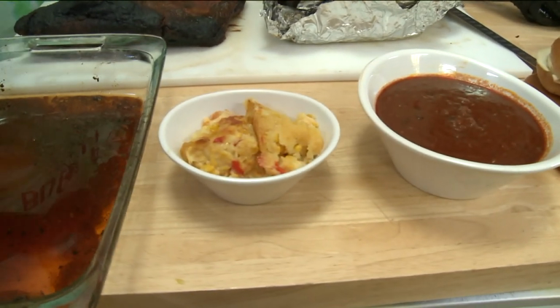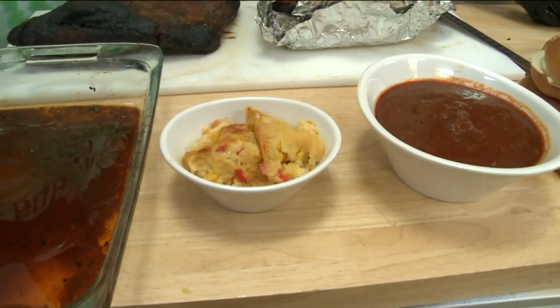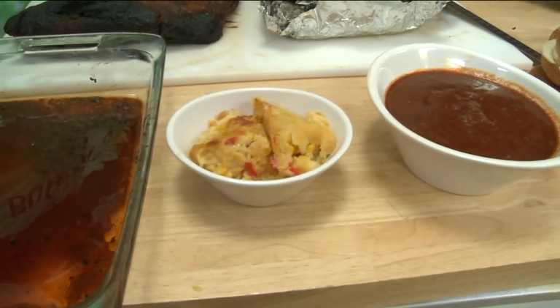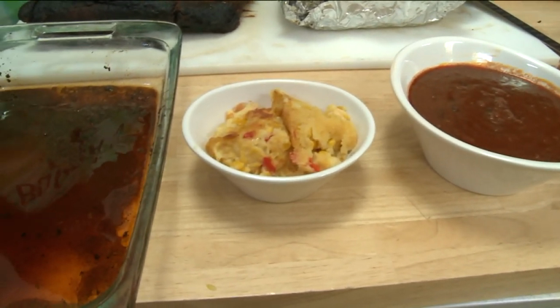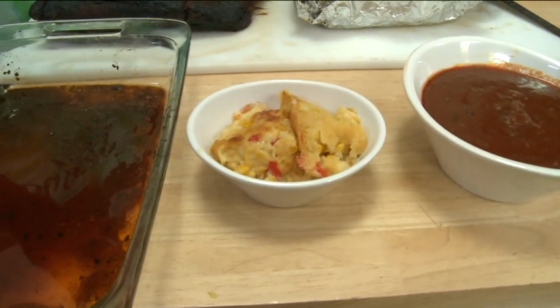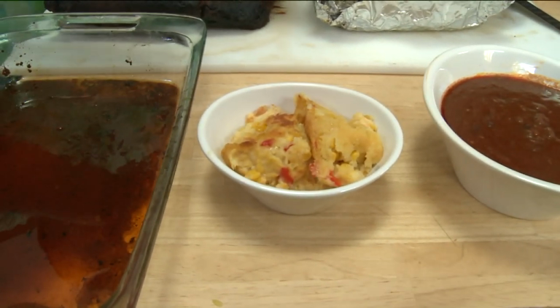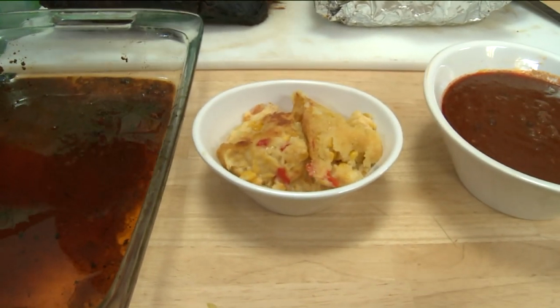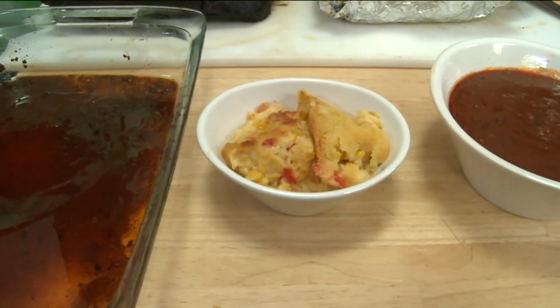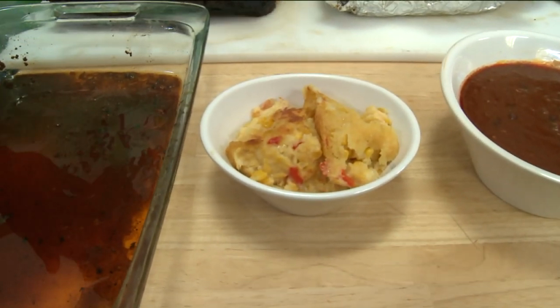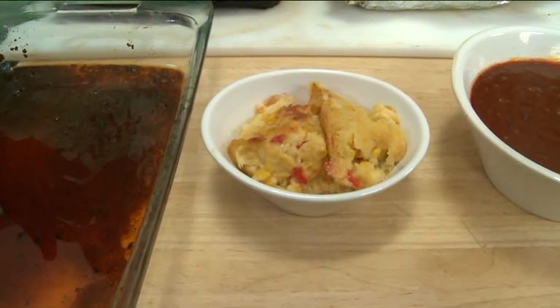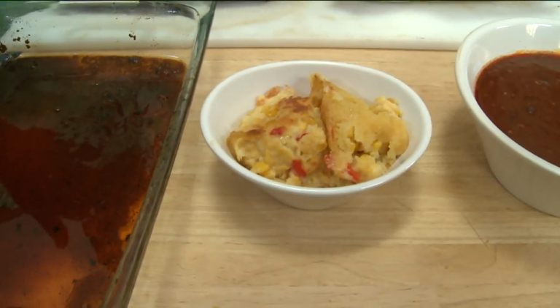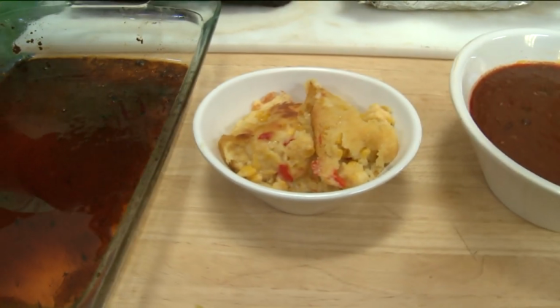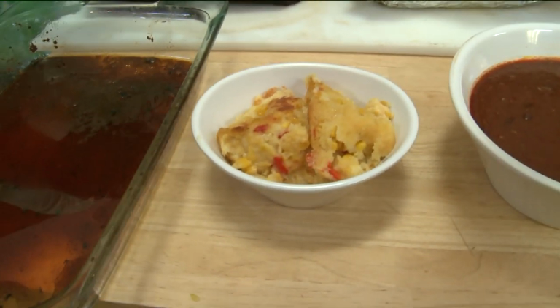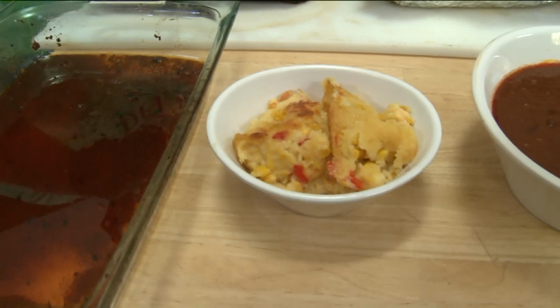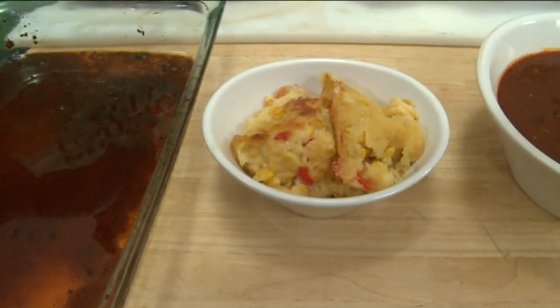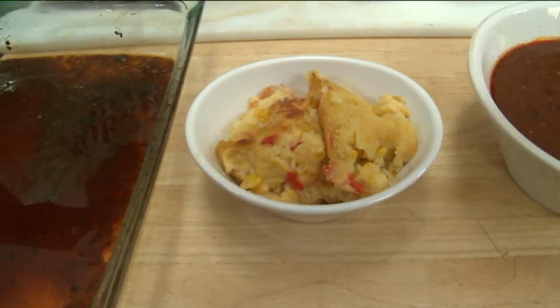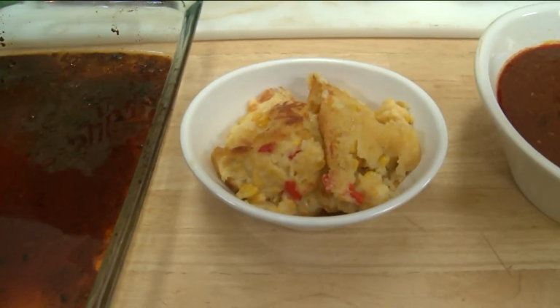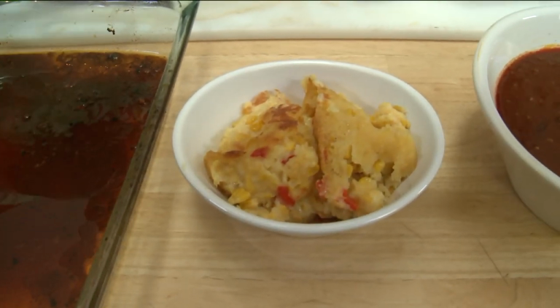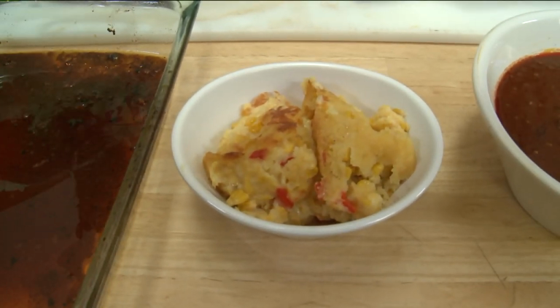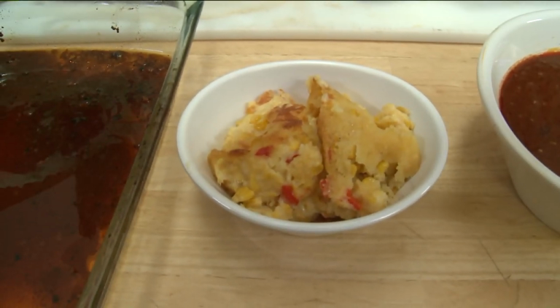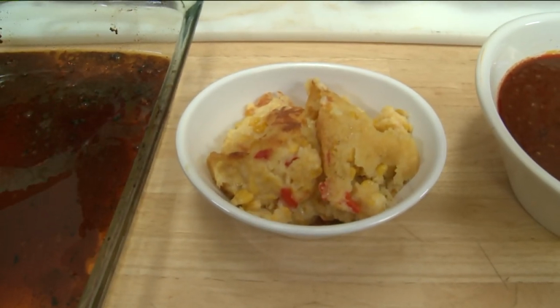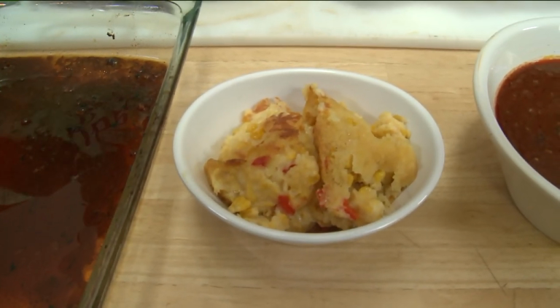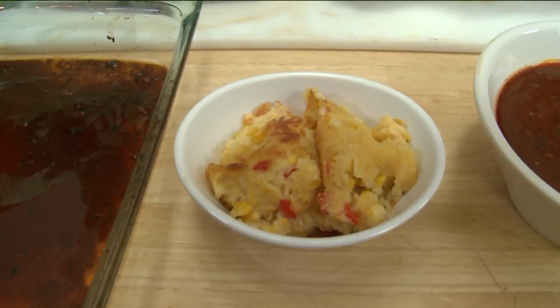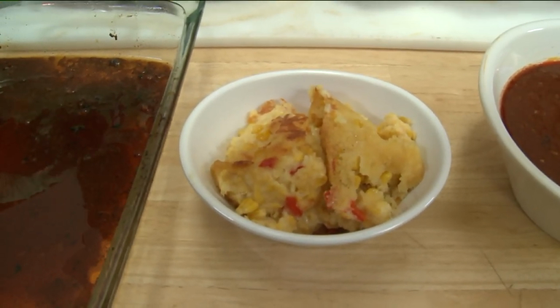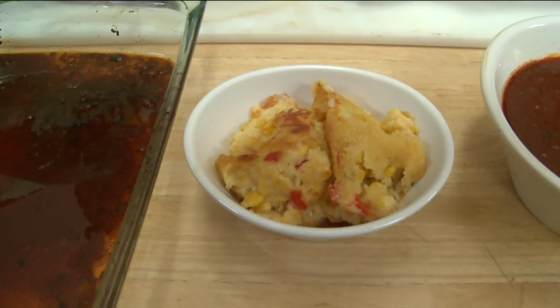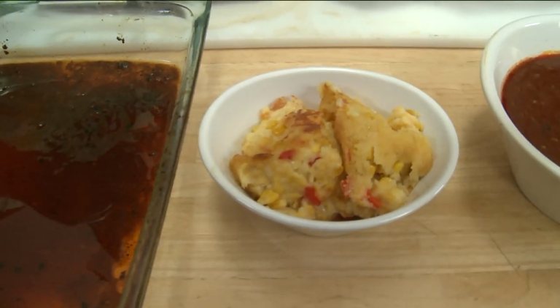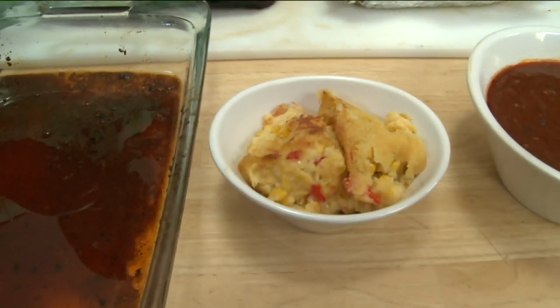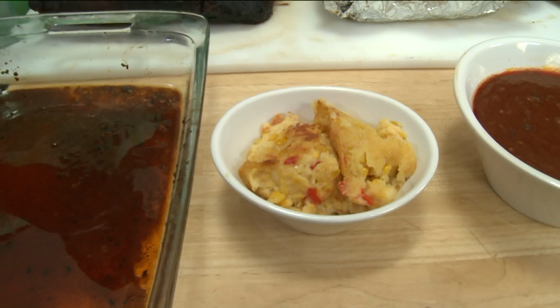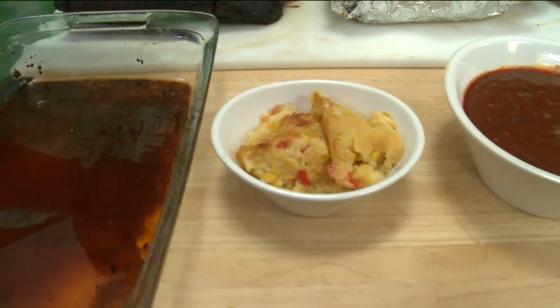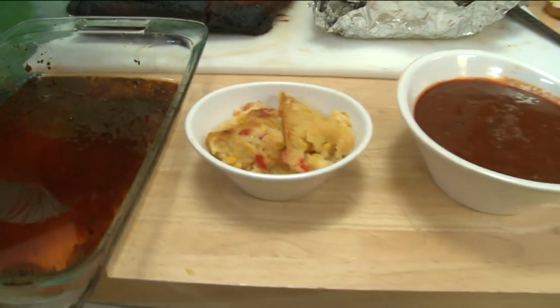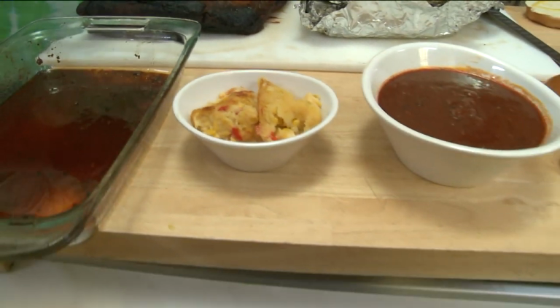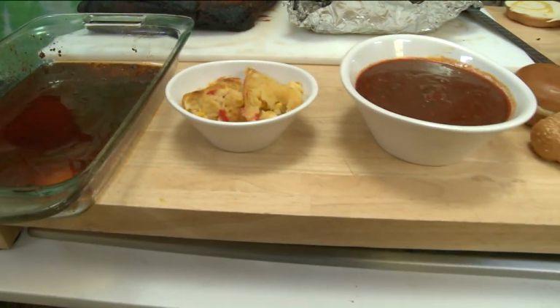Something that's great with our chili is our cornbread casserole. It's got corn and diced red peppers. If you're a big cornbread fan, I highly recommend it as a side dish.